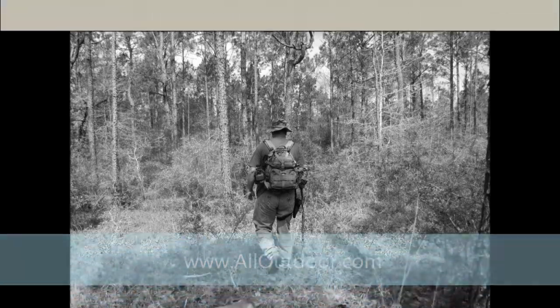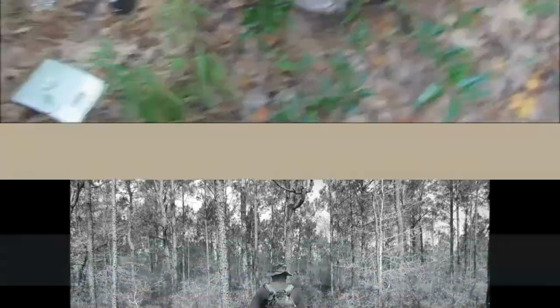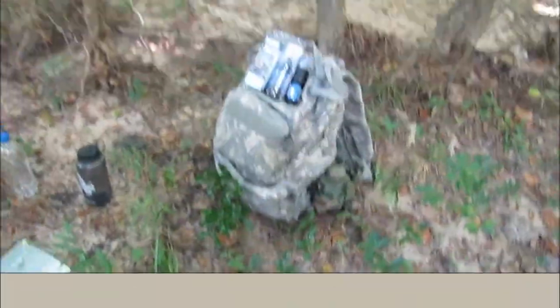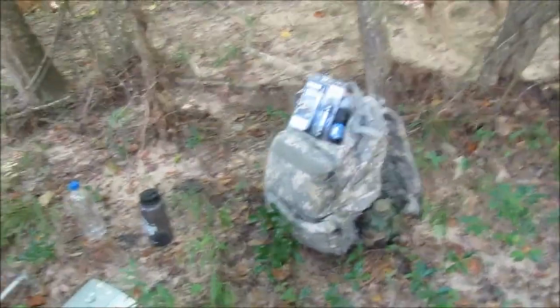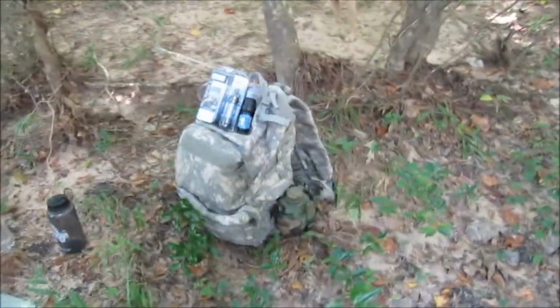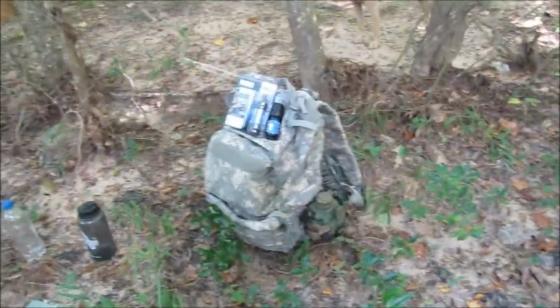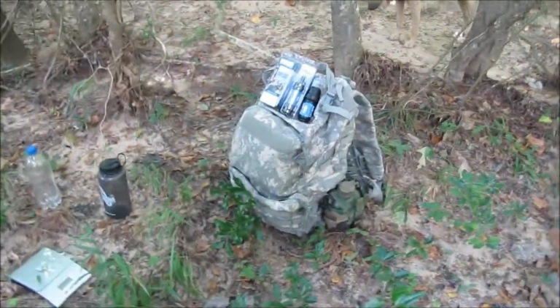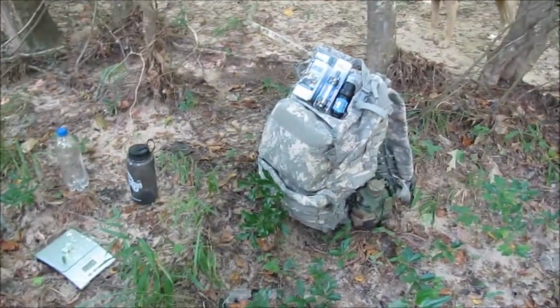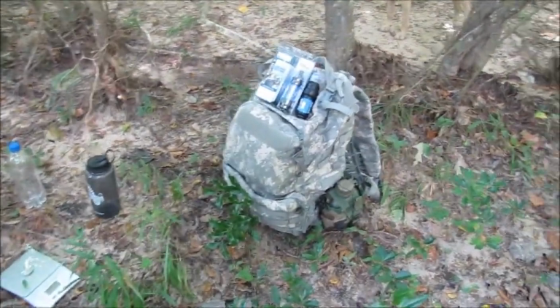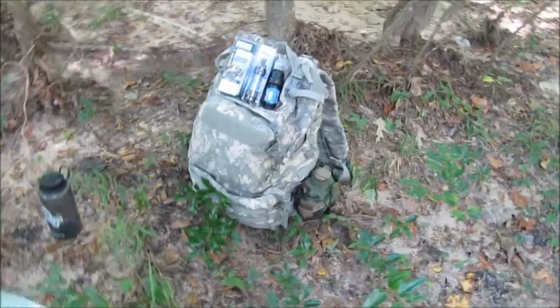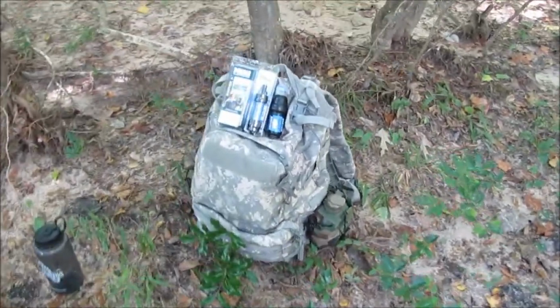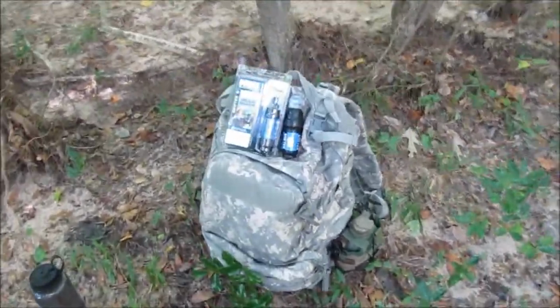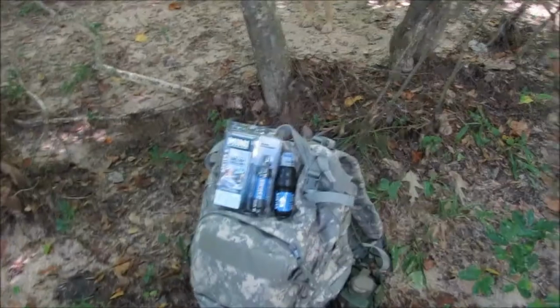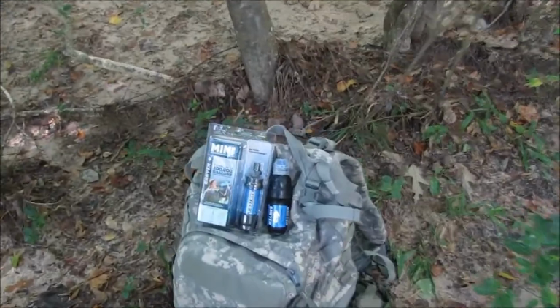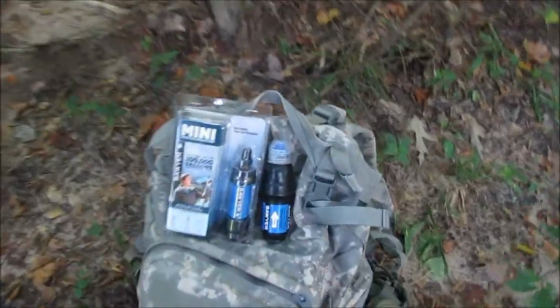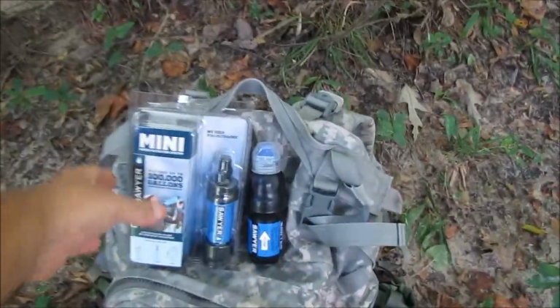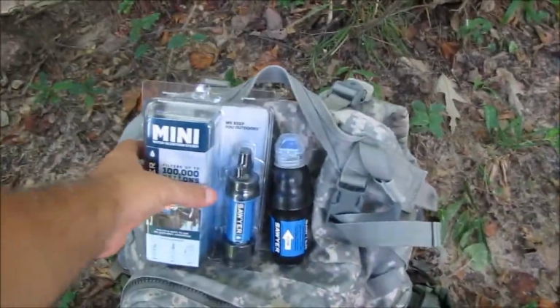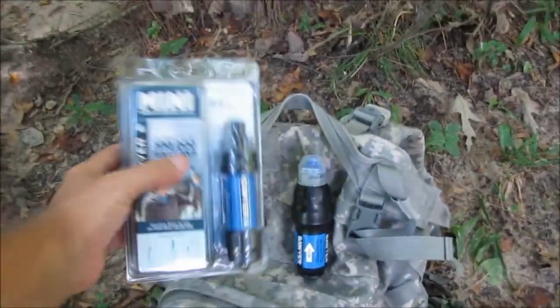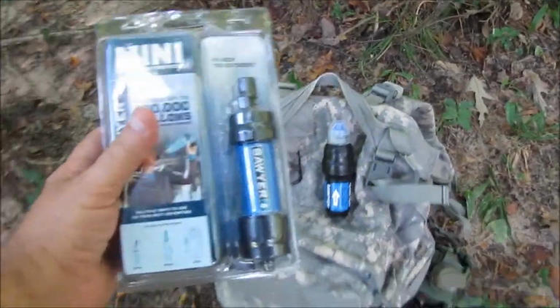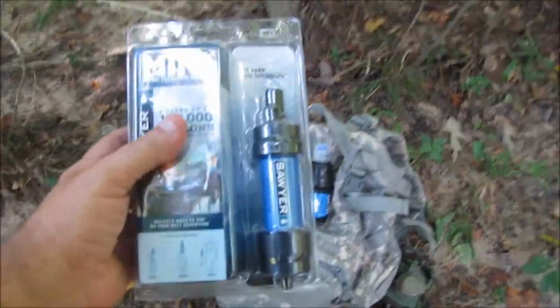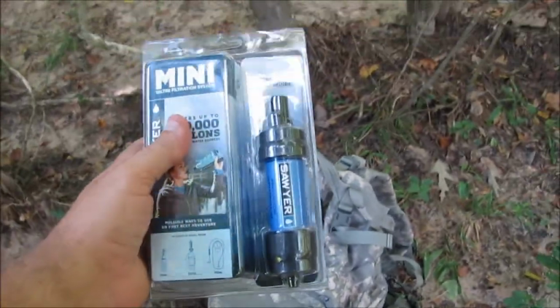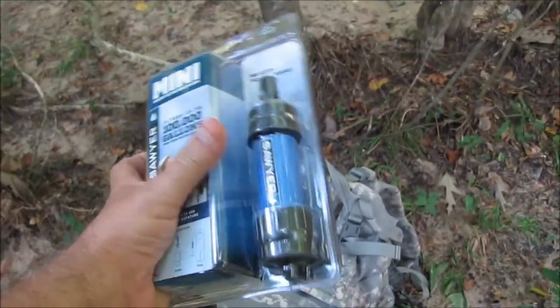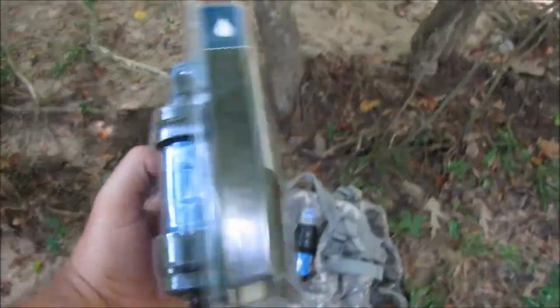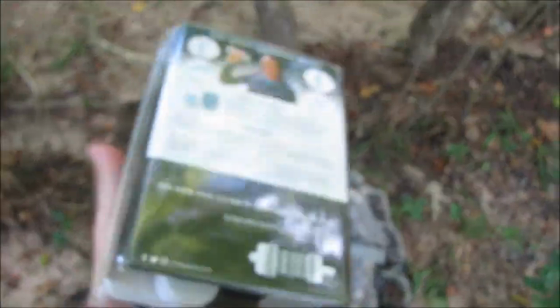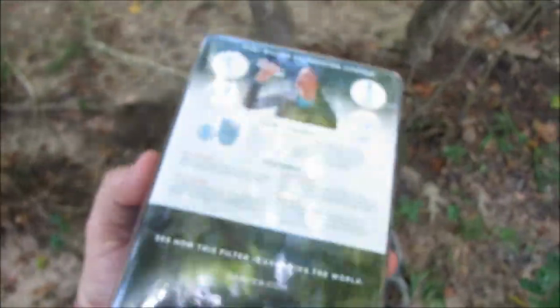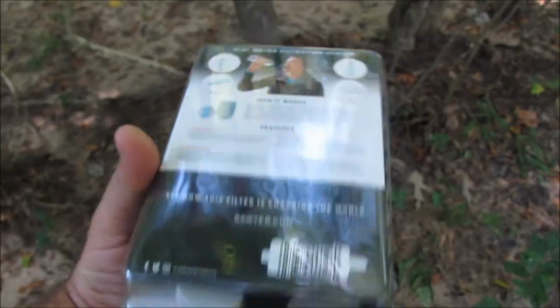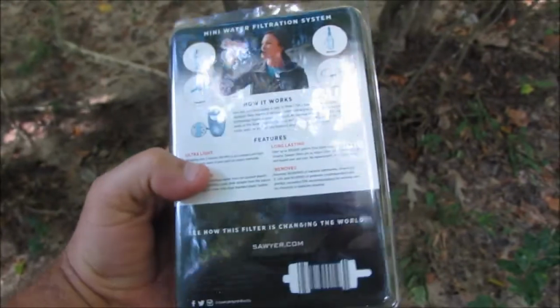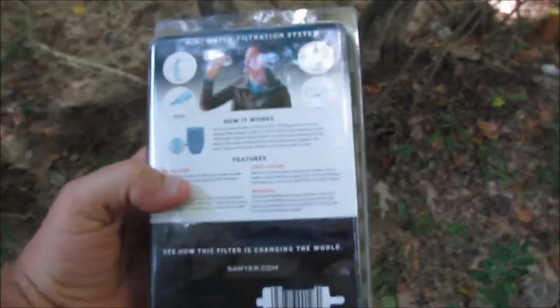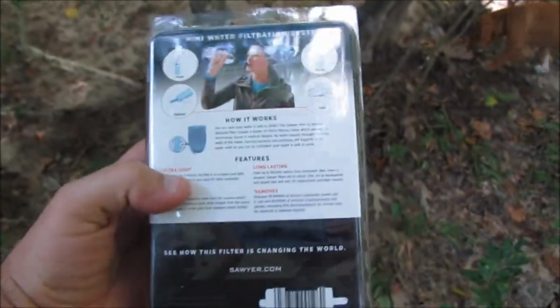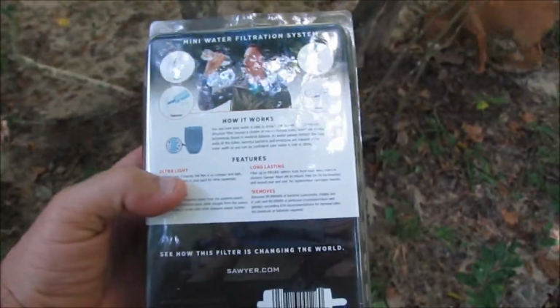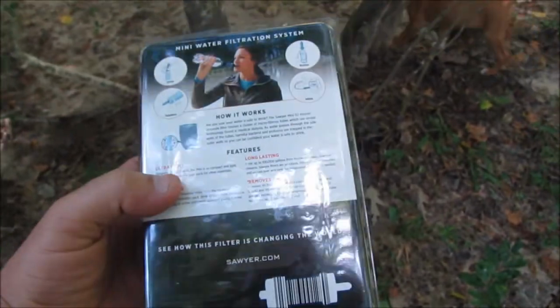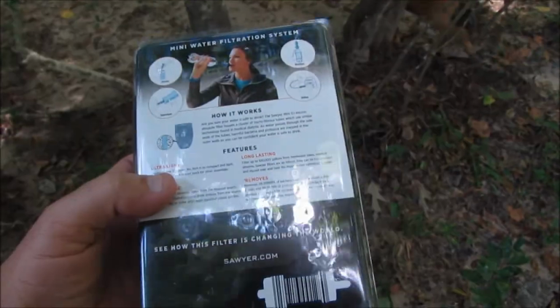Hello everyone, welcome back. It's Kevin with All Outdoor. Today we're going to be taking a look at a couple of different water filters. This is the Sawyer Mini. This is sold at various different big sporting good outlet stores, Amazon, places like that.